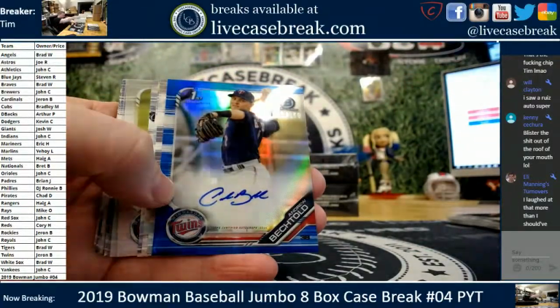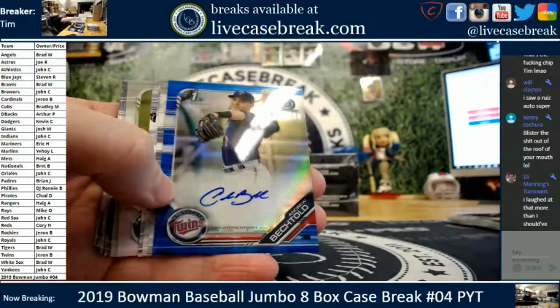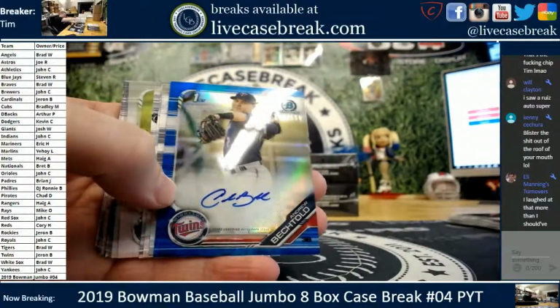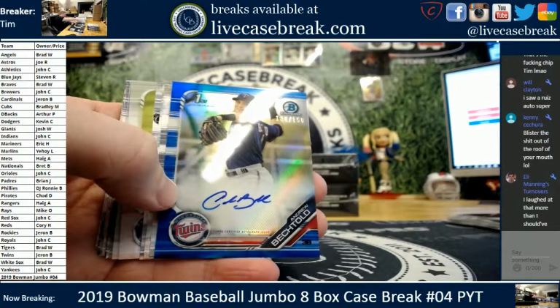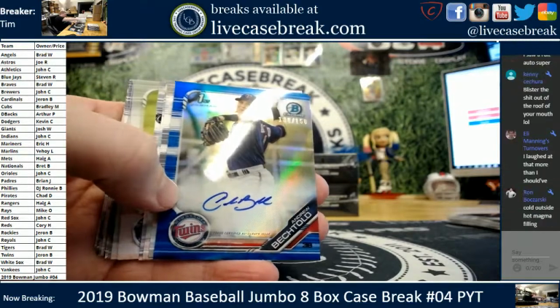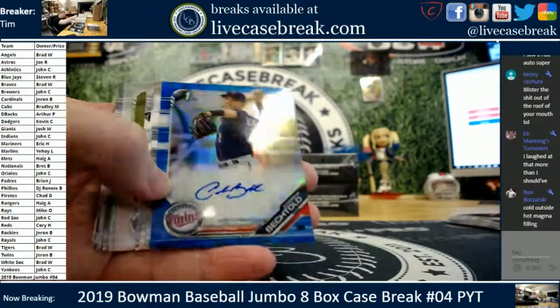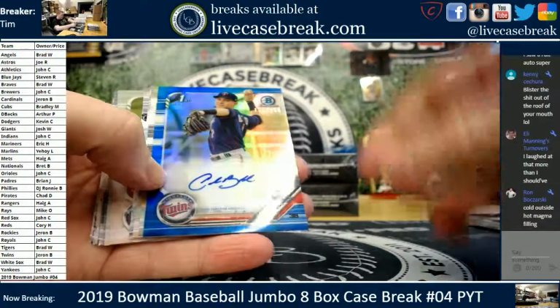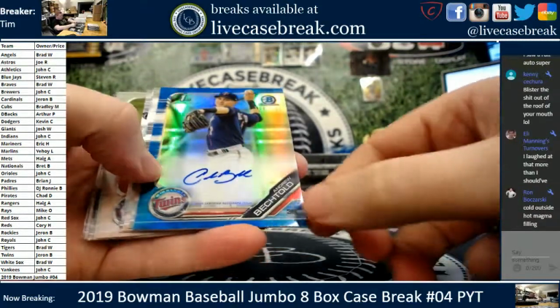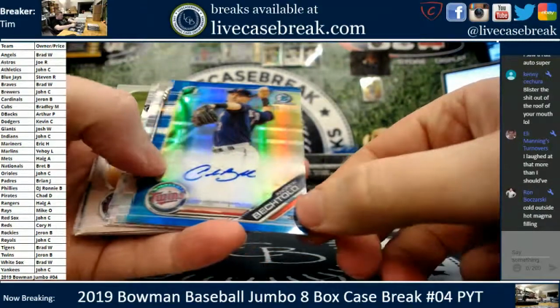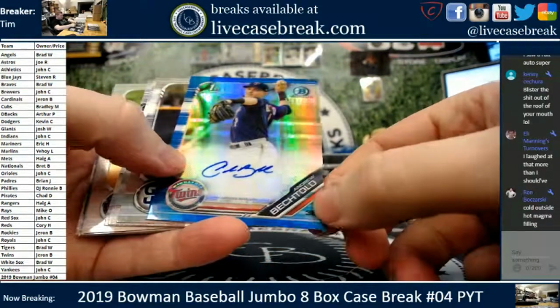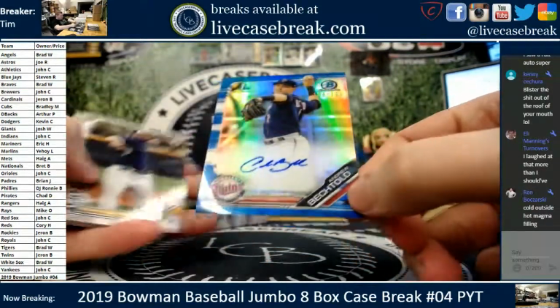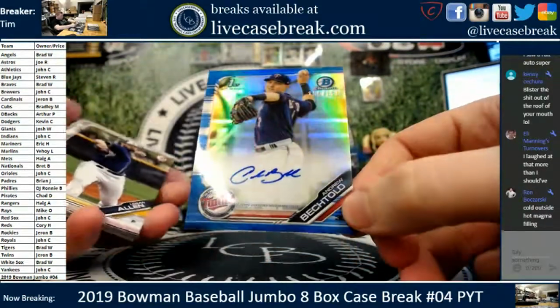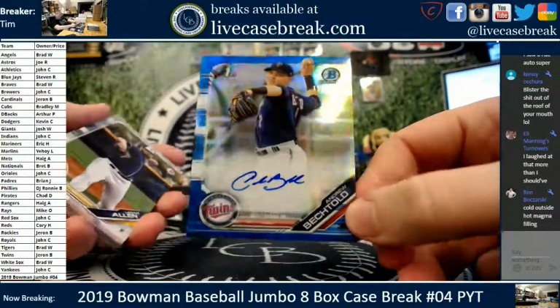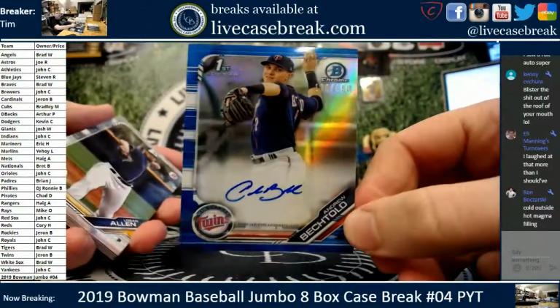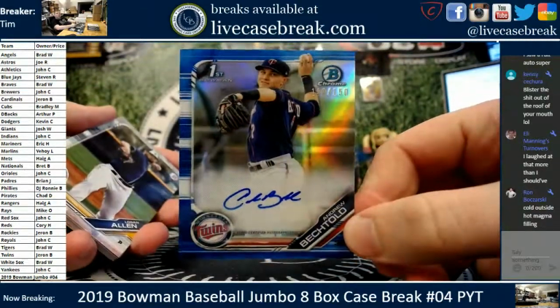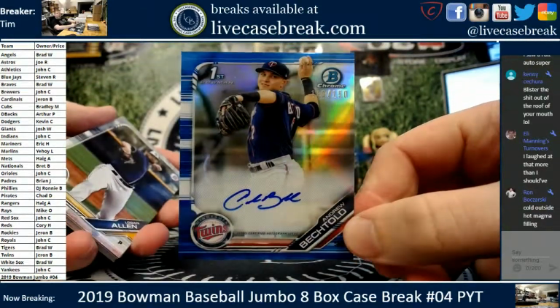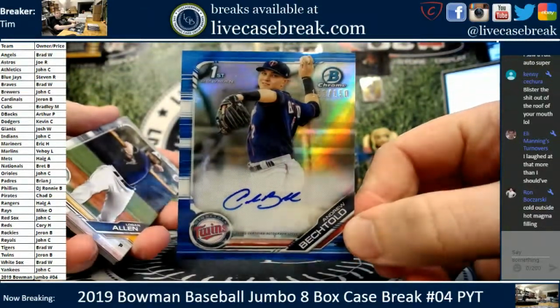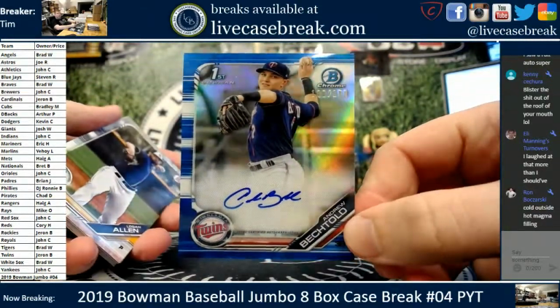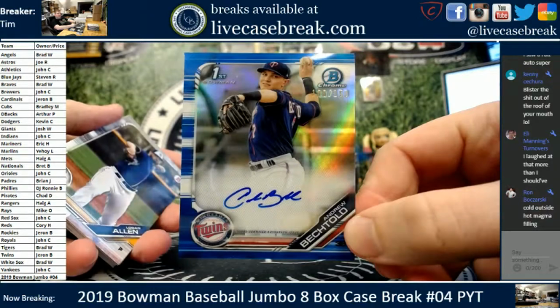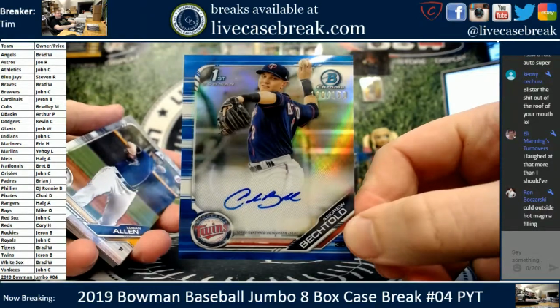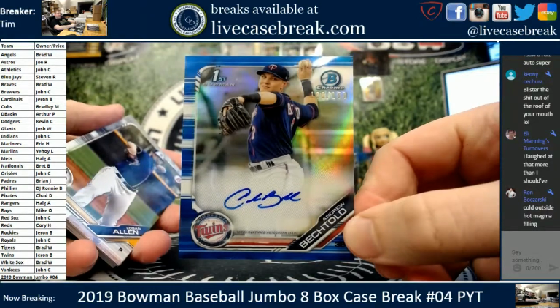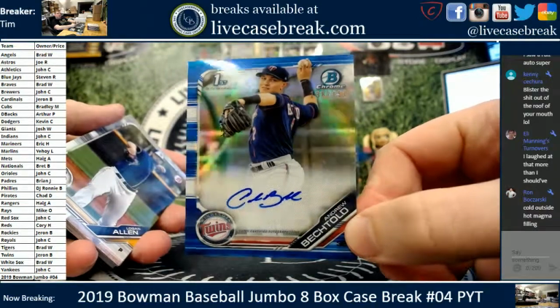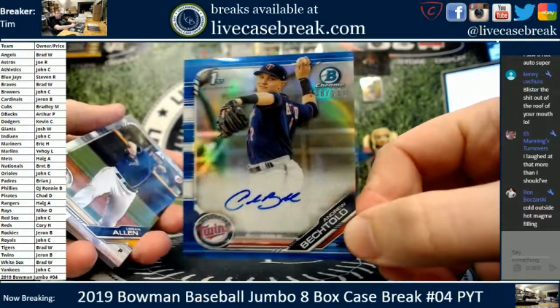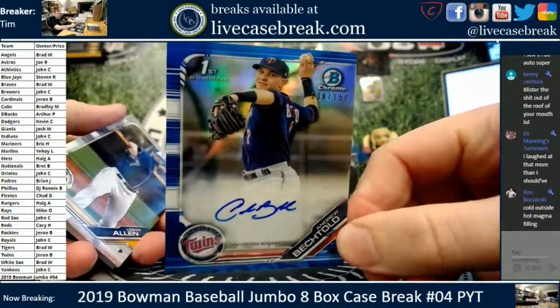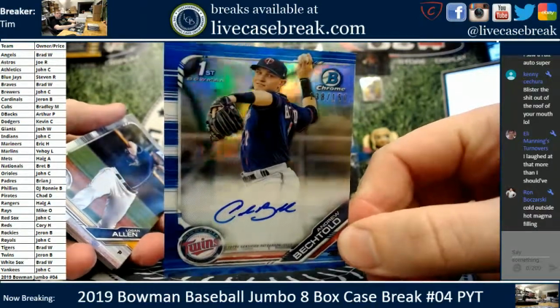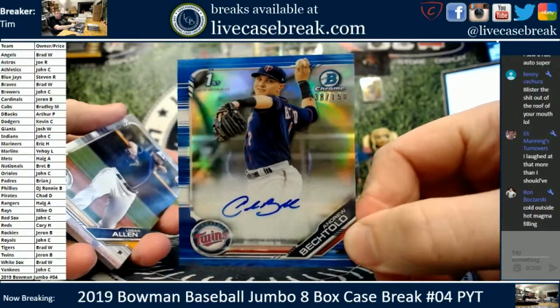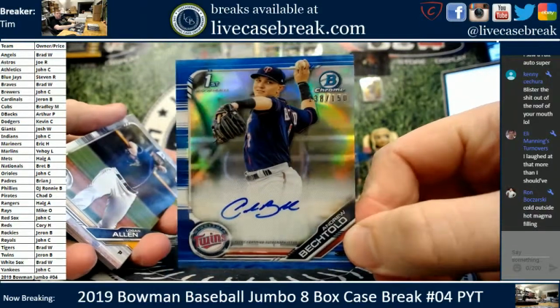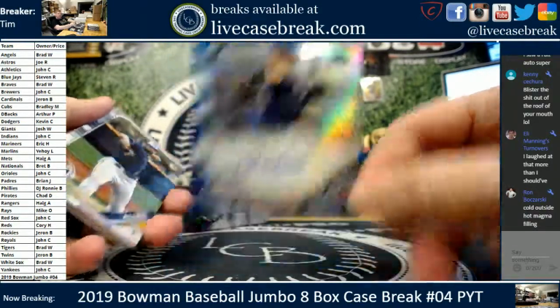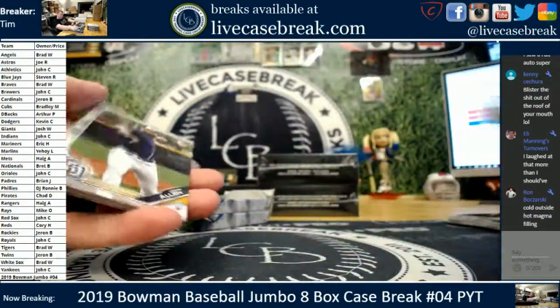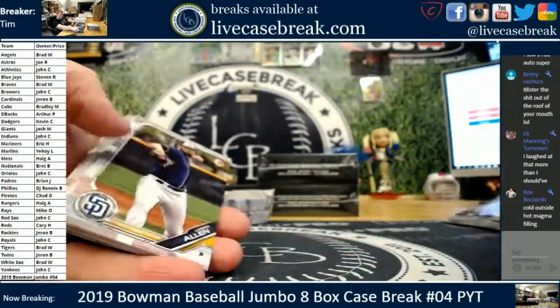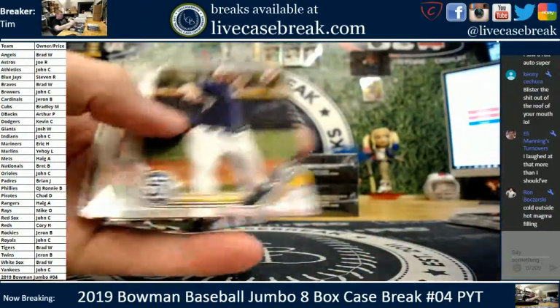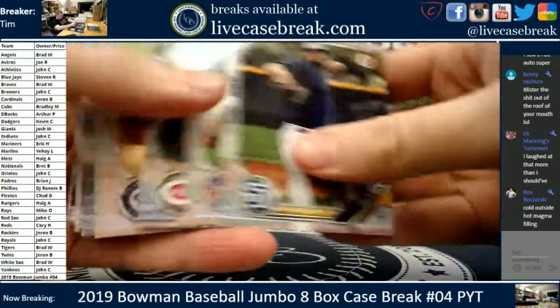Andrew Bechtold for the Minnesota Twins. I think we had one of his earlier. 138 out of 150 for the Twinkies. Jaren, all you, man. I assume you want that shipped. PC? Or graded, perhaps?